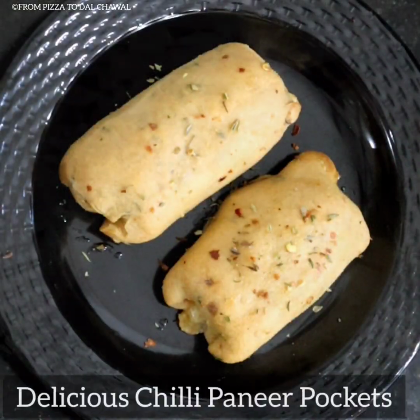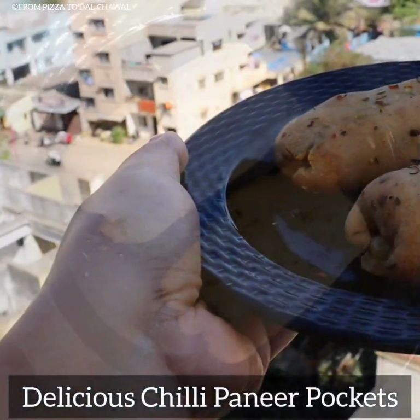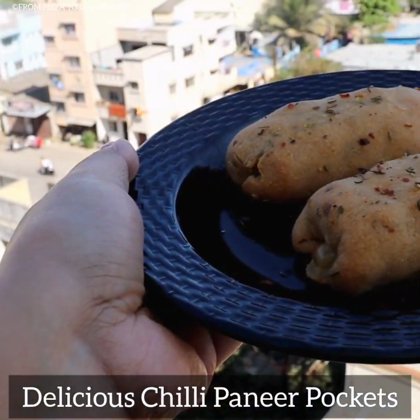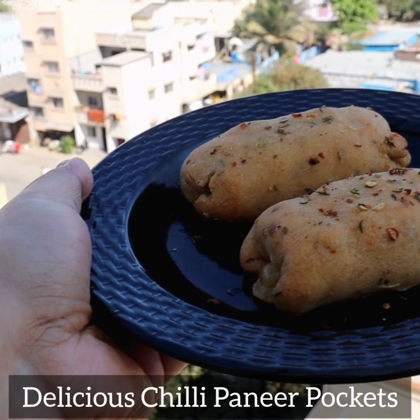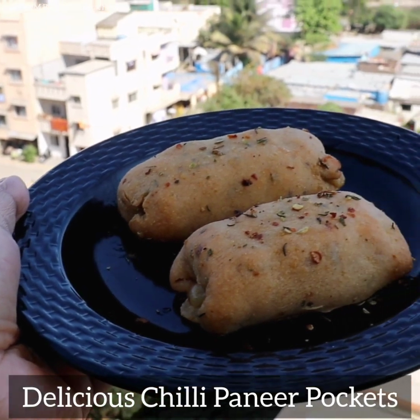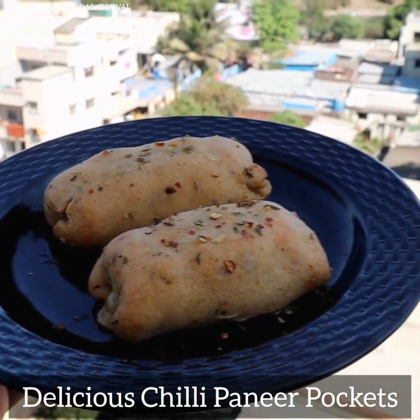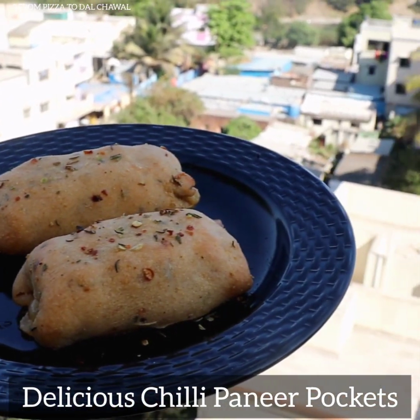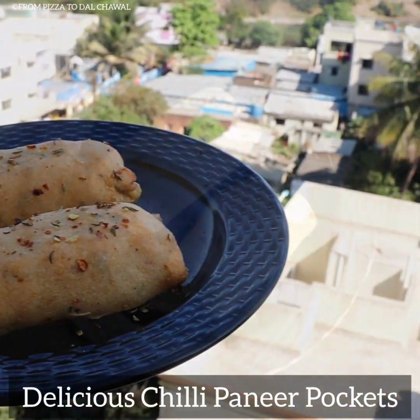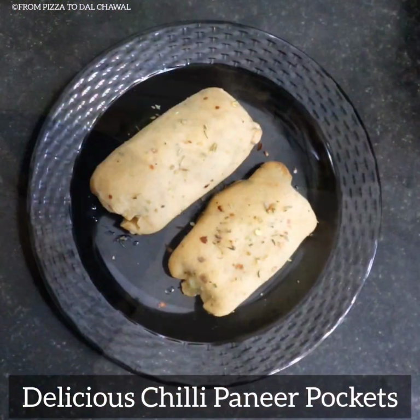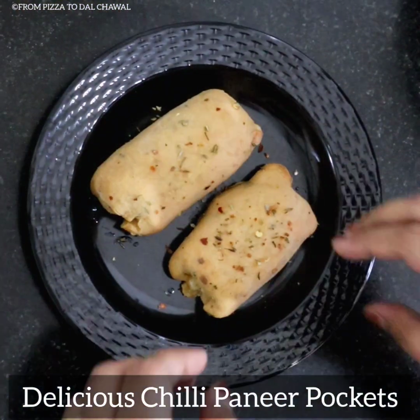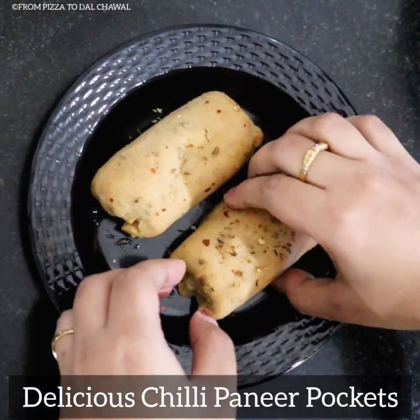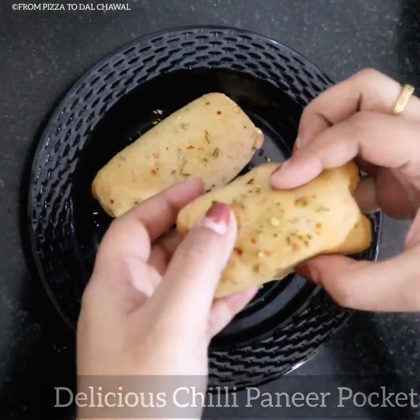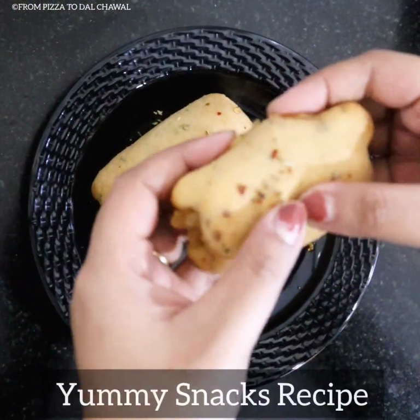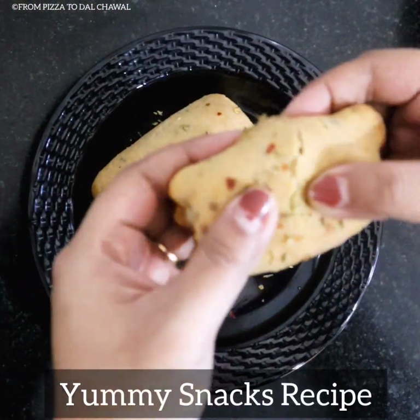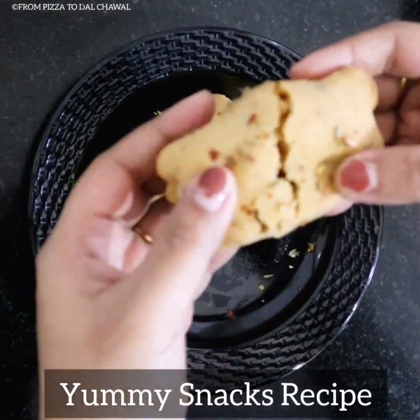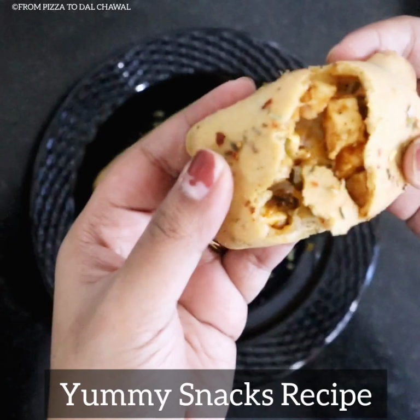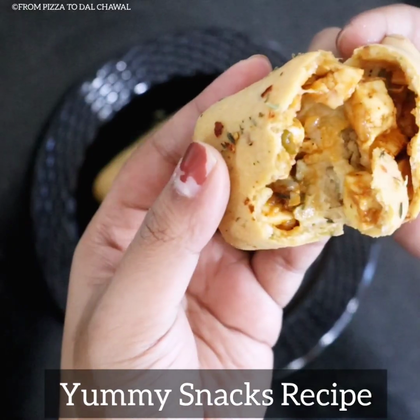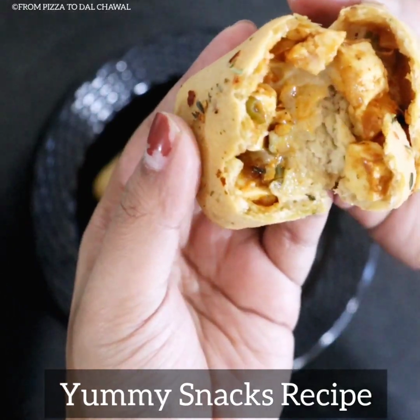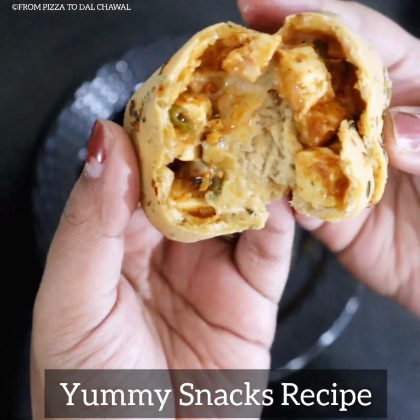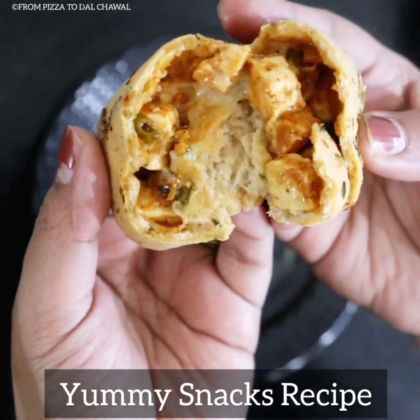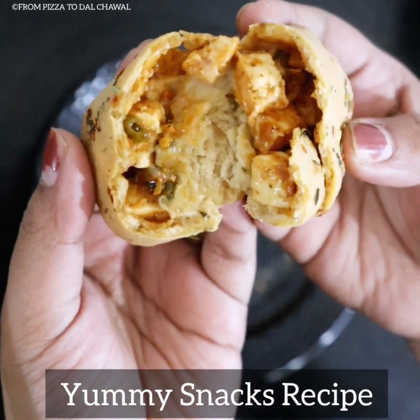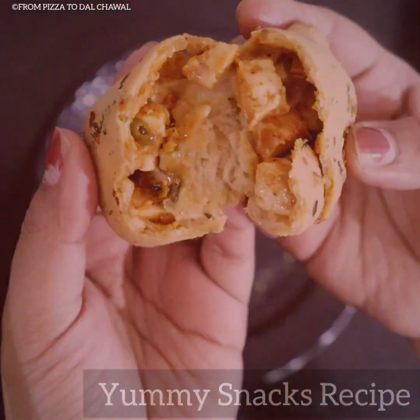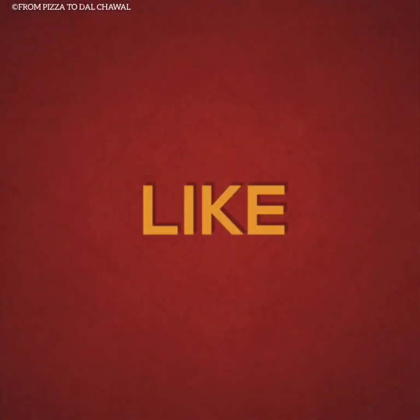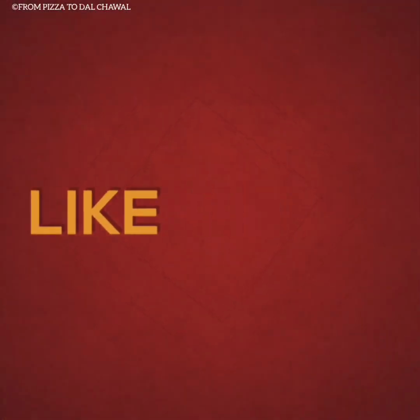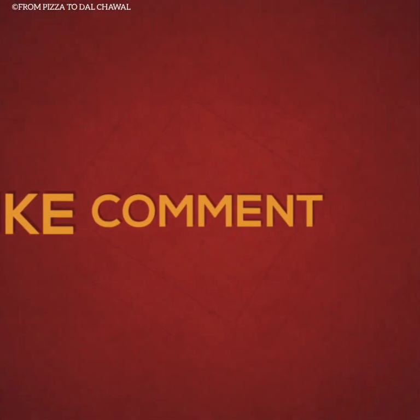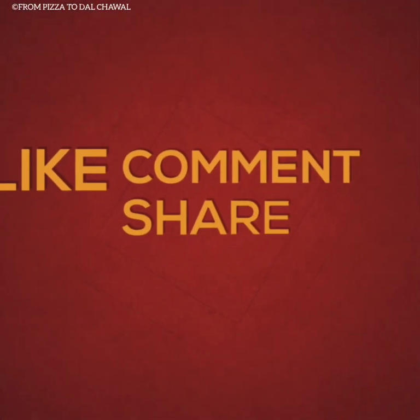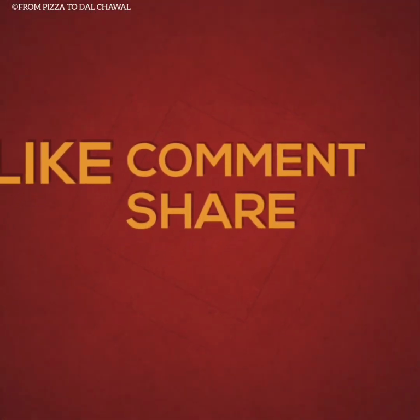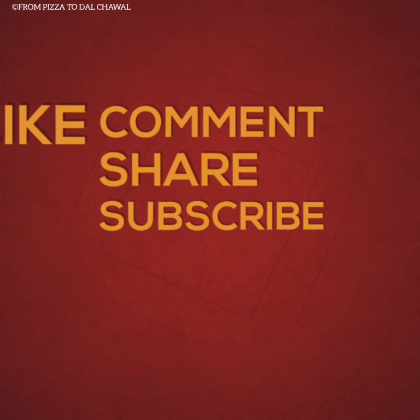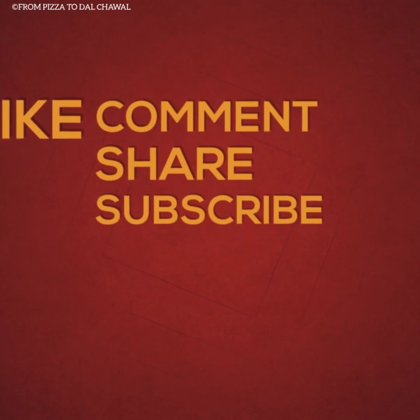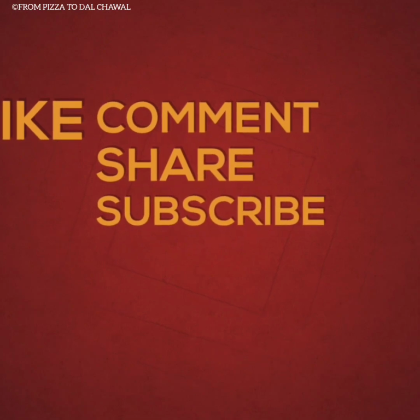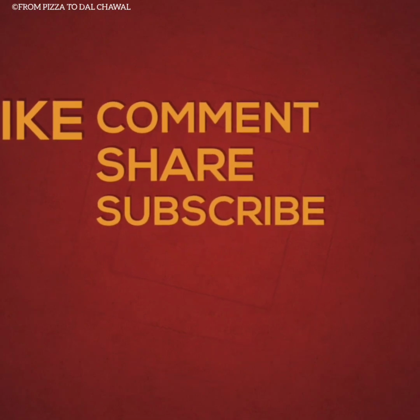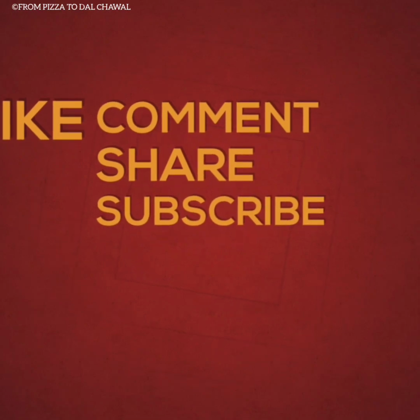Our delicious chilli paneer pockets are ready. These are so cheesy and super amazing, so do try it yourself and let me know how it turned out. If you like this recipe, do share and subscribe to my channel. Thank you for watching, goodbye!